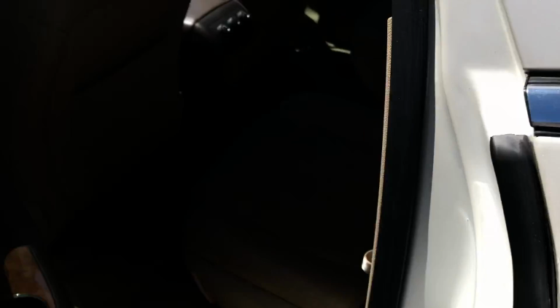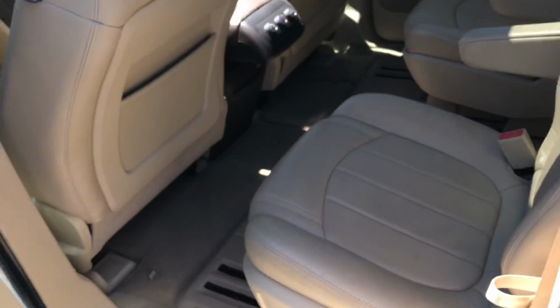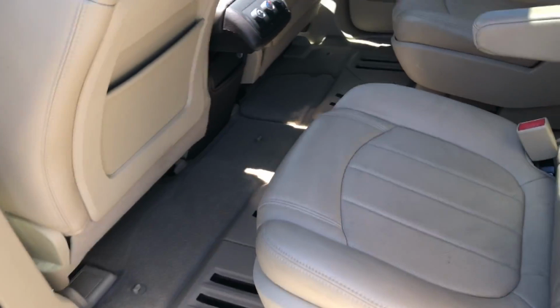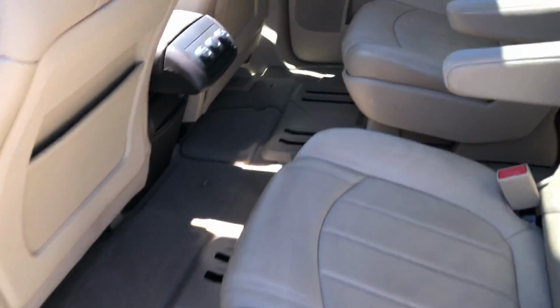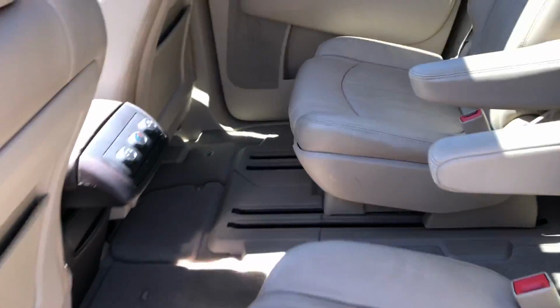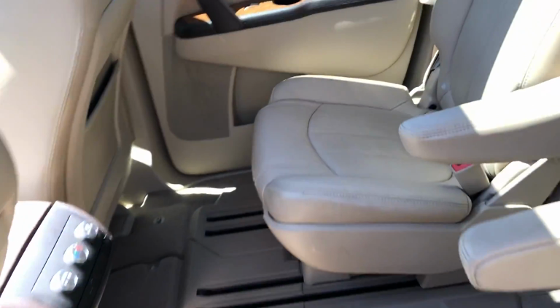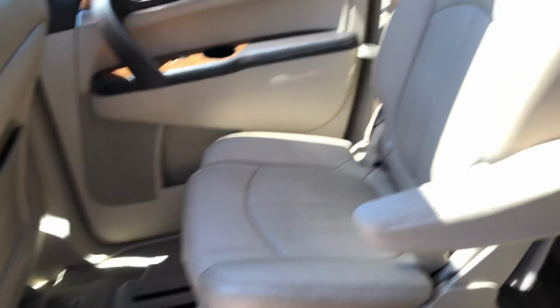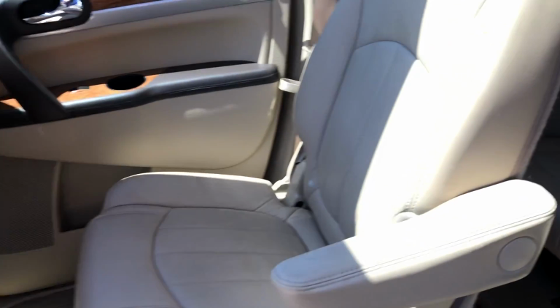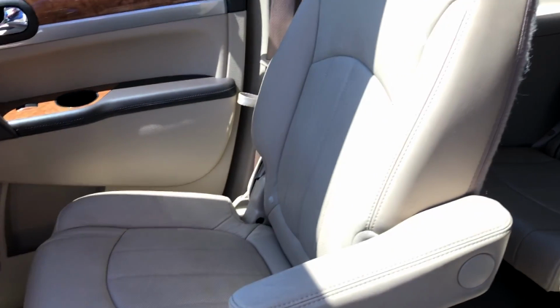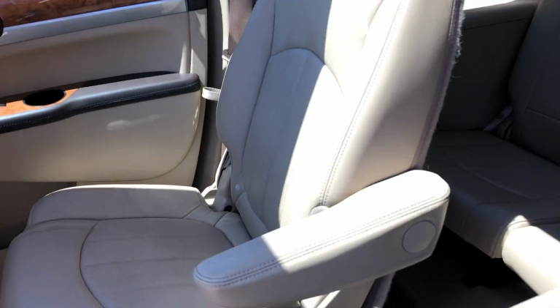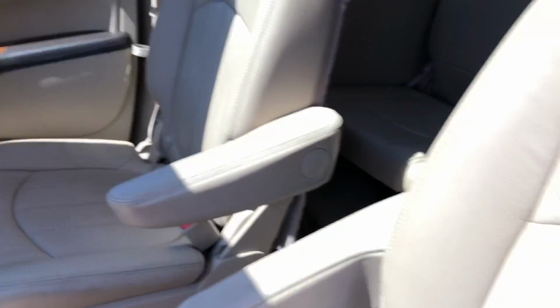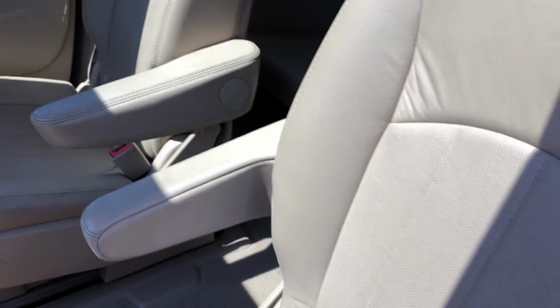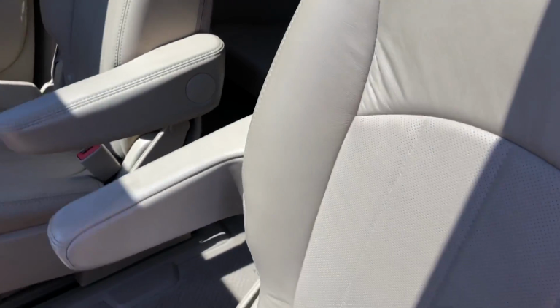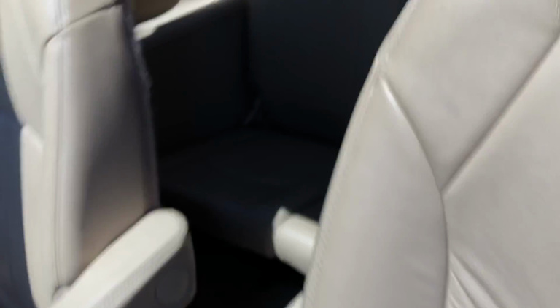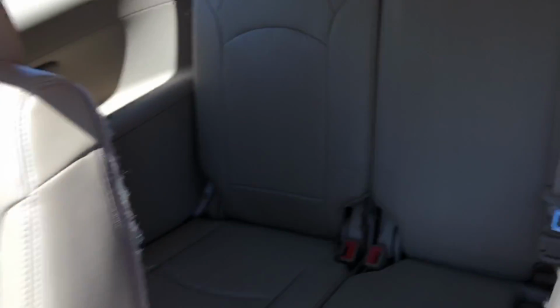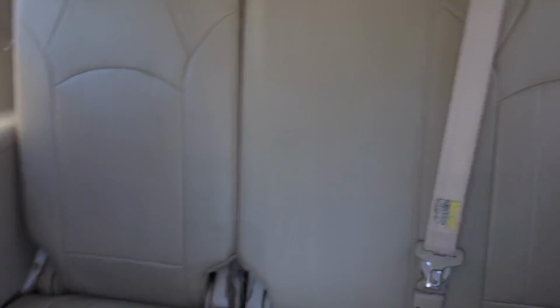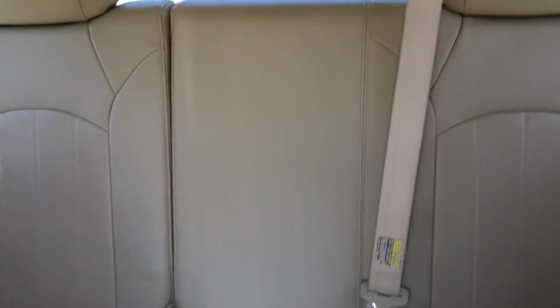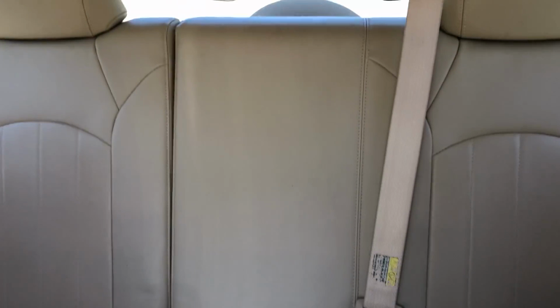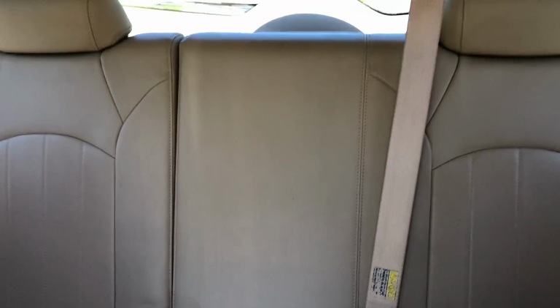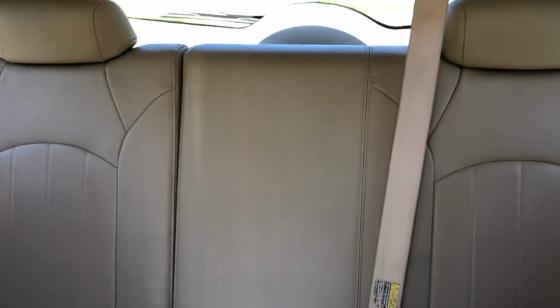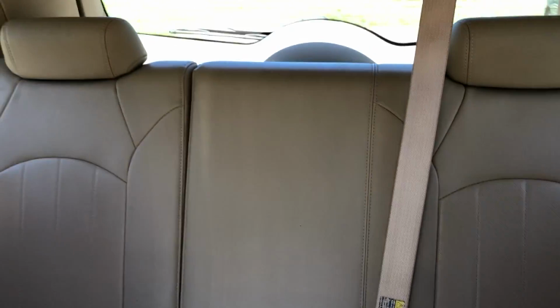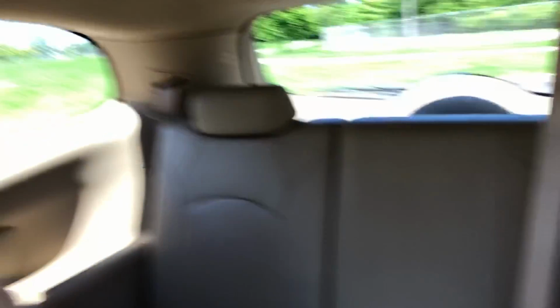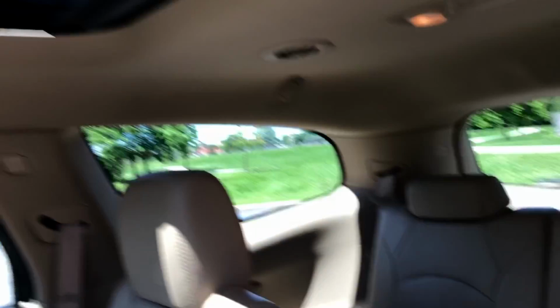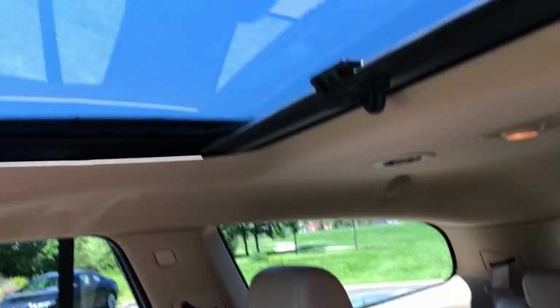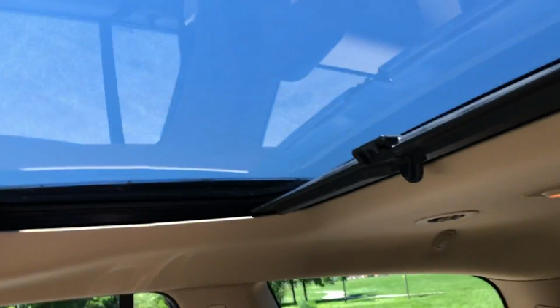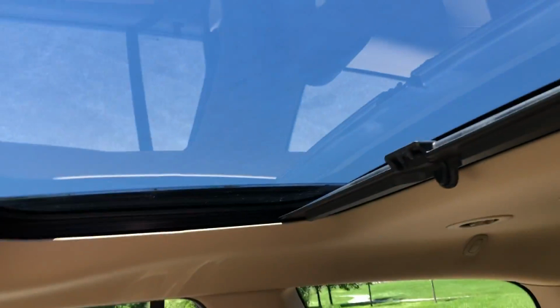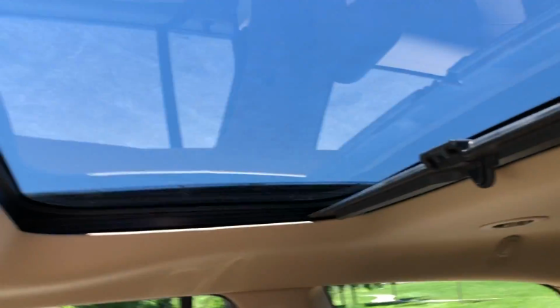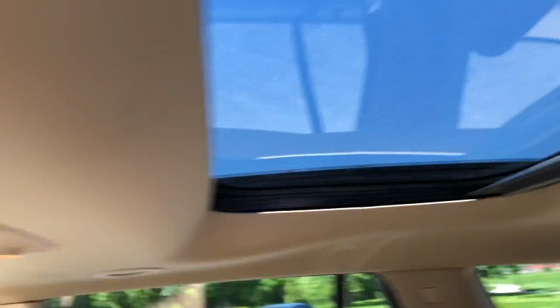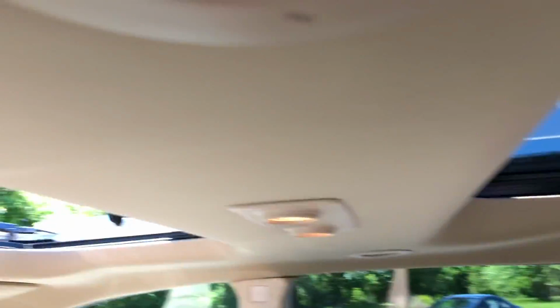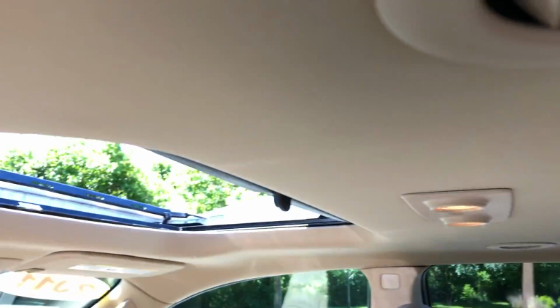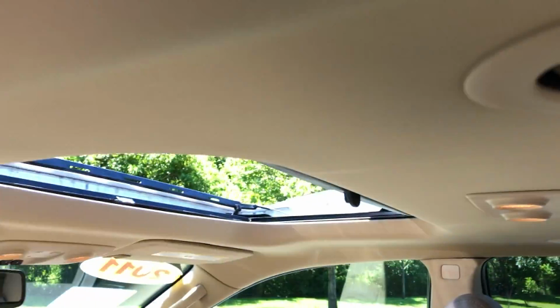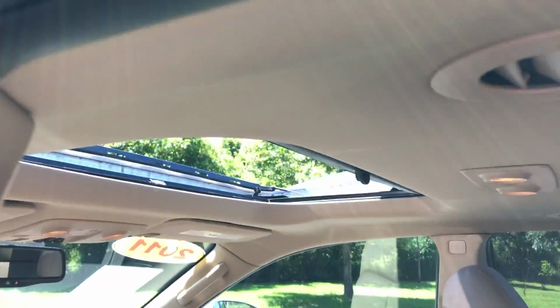It's a tan leather interior with captain's chairs and a third row seat. Everything folds flat for cargo space. It has both a rear moonroof and a front moonroof.